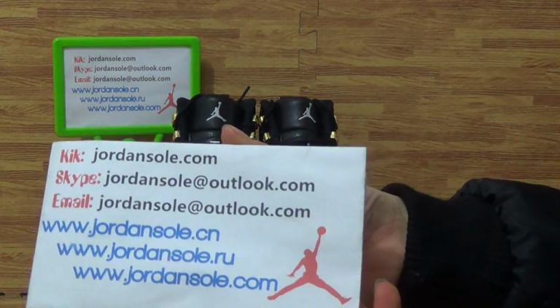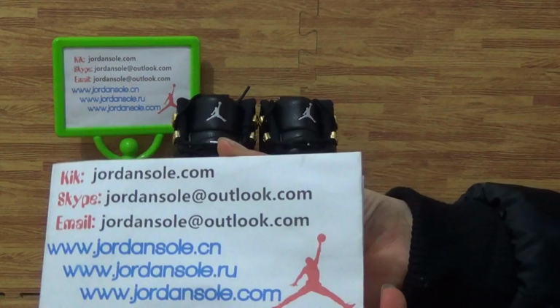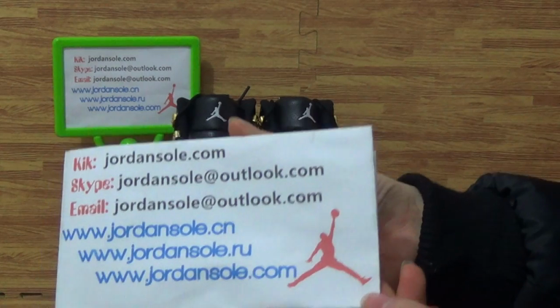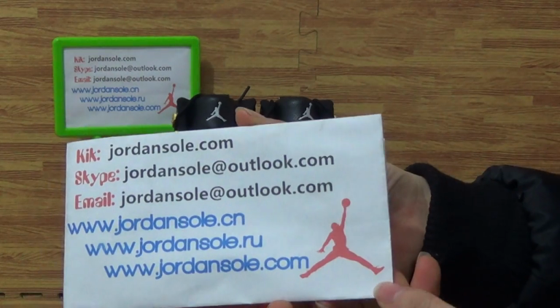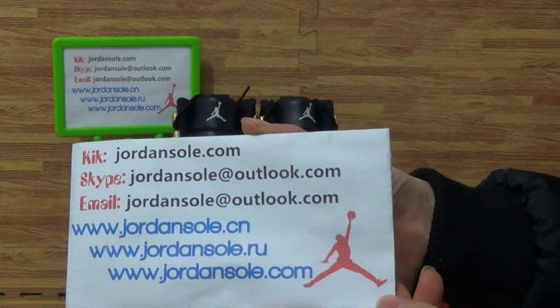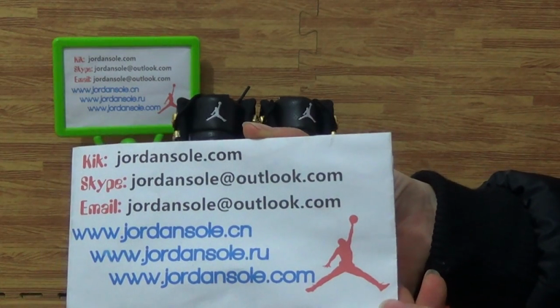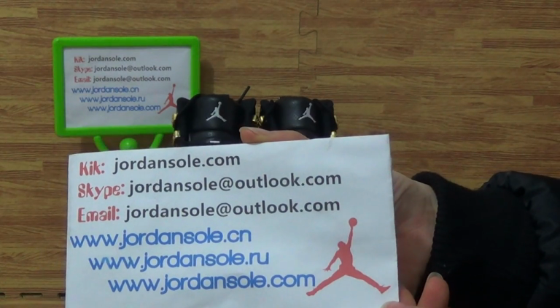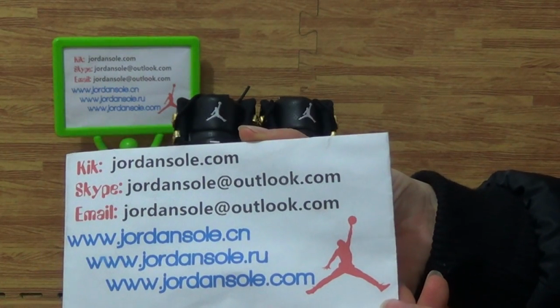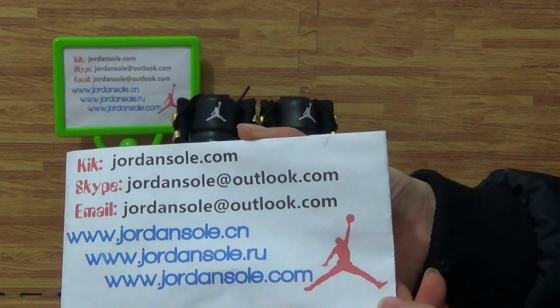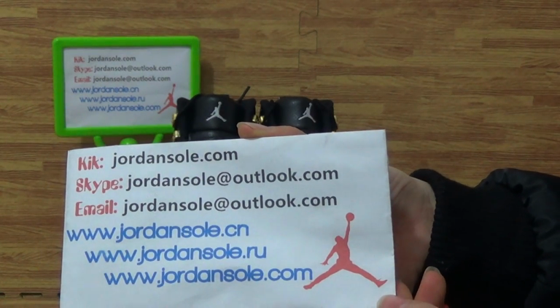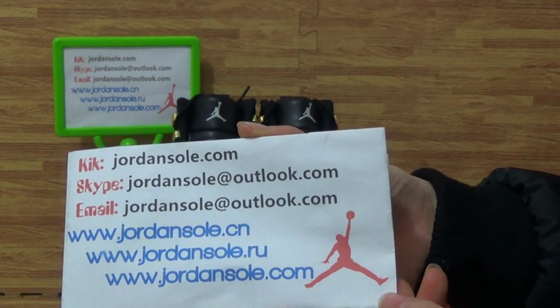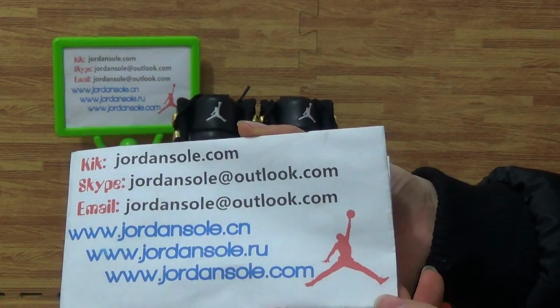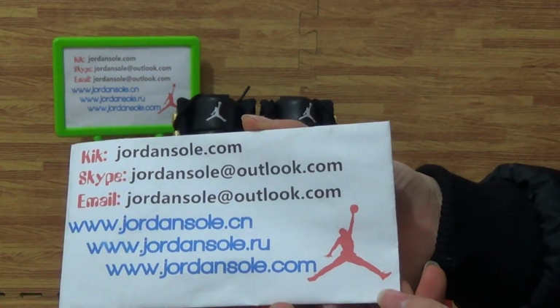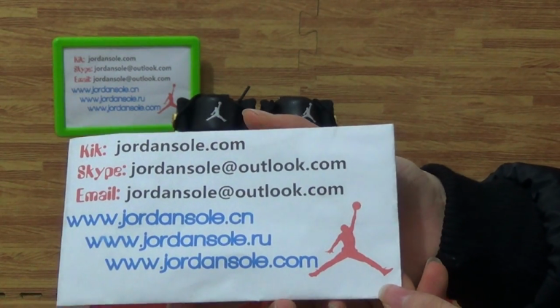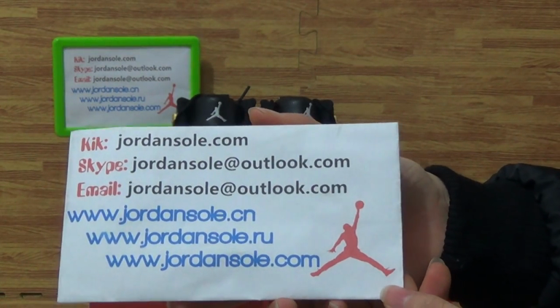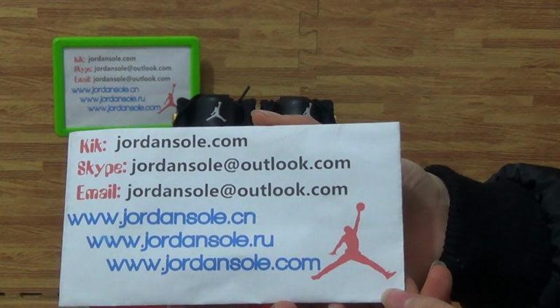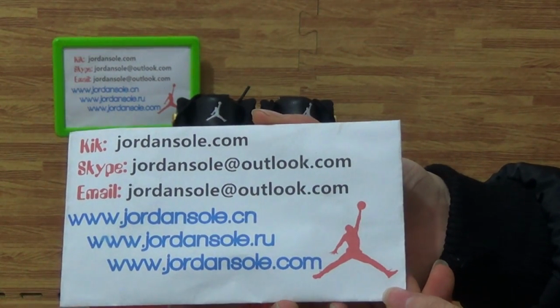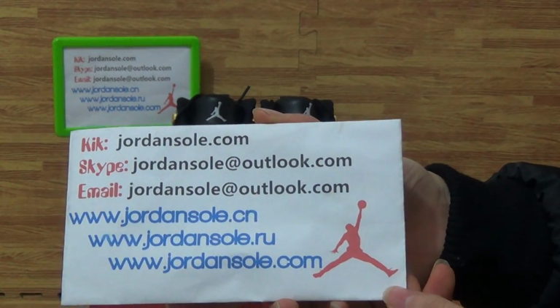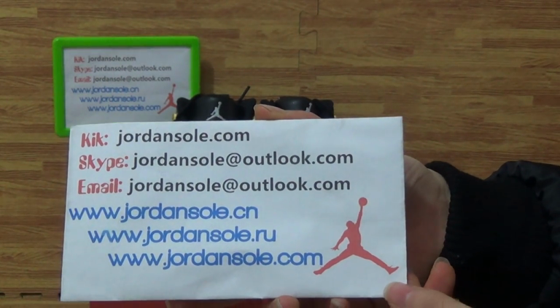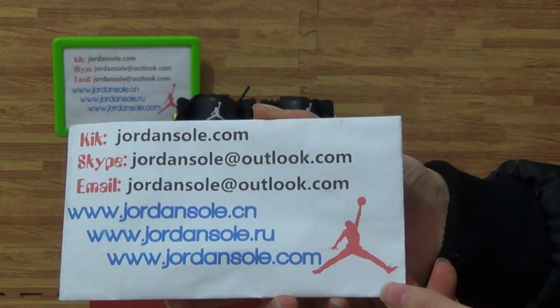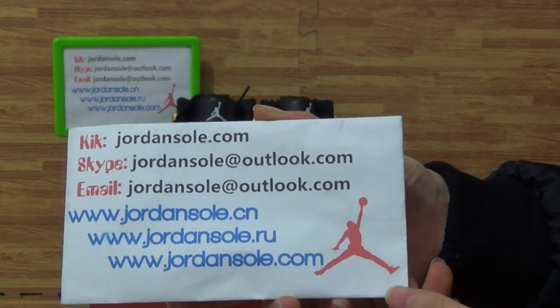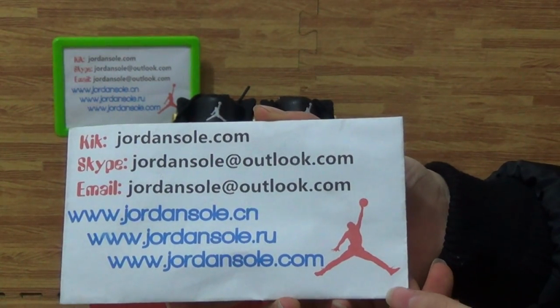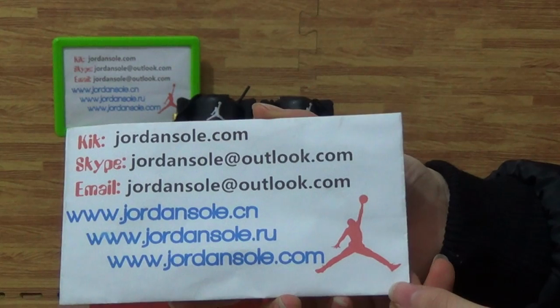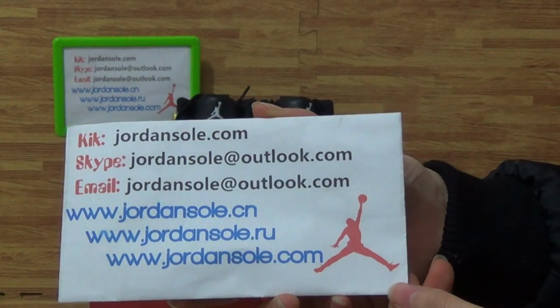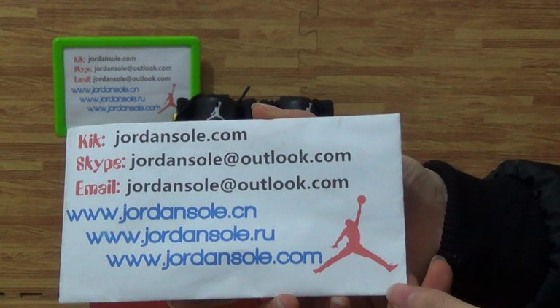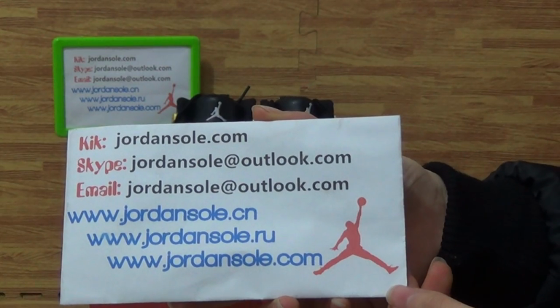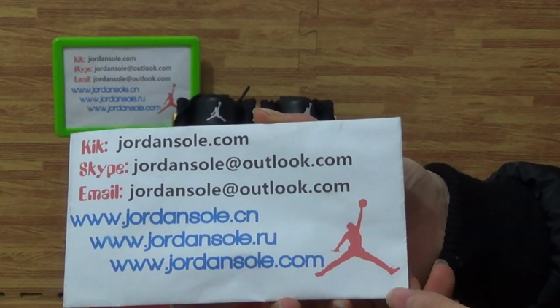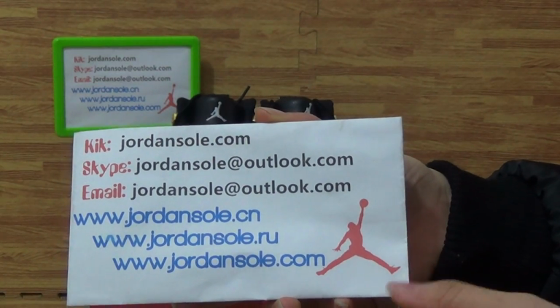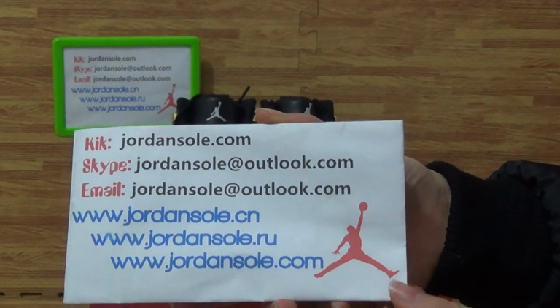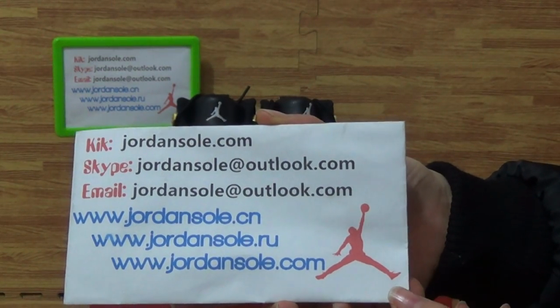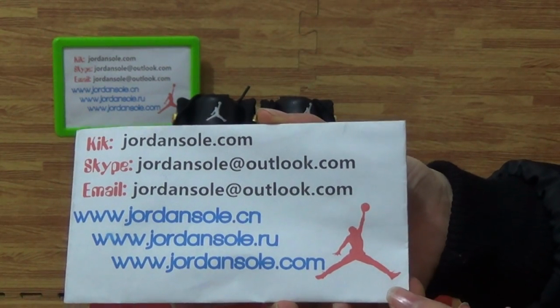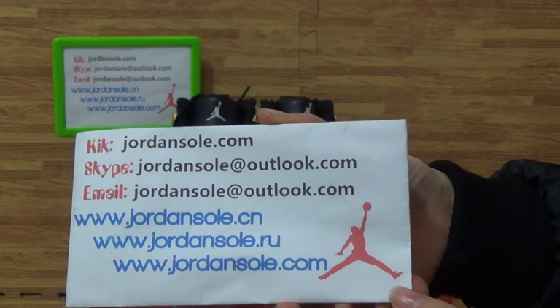My KK email or Skype information — feel free to add my KK Skype or email me.